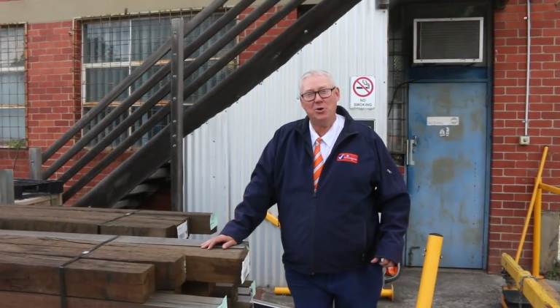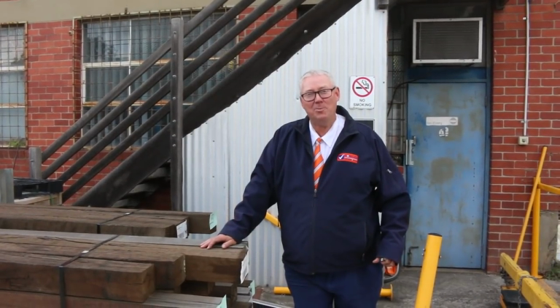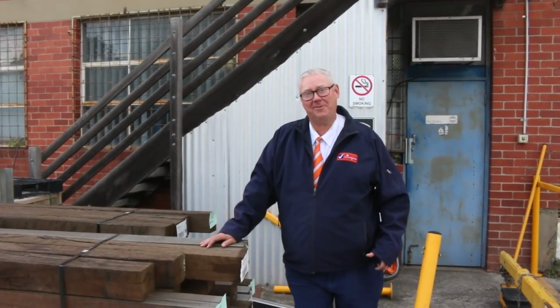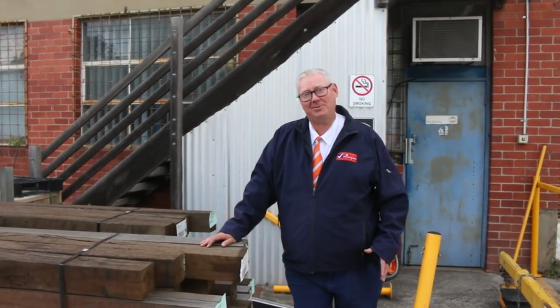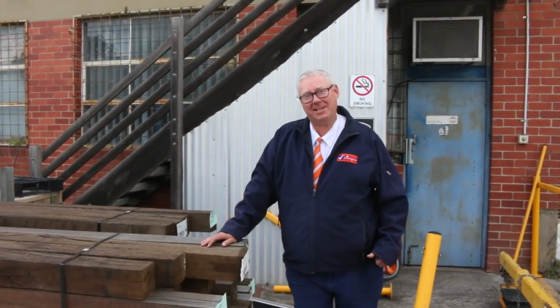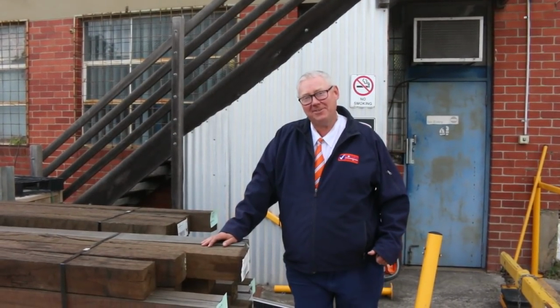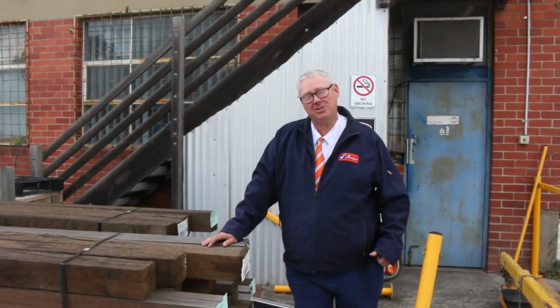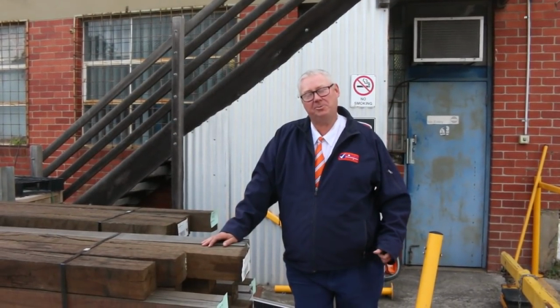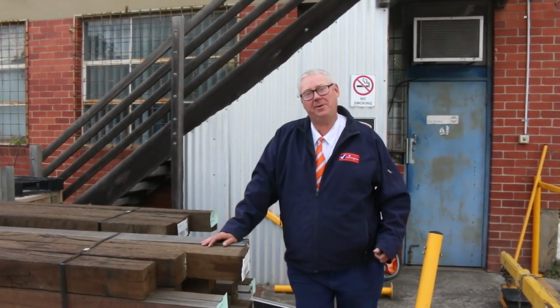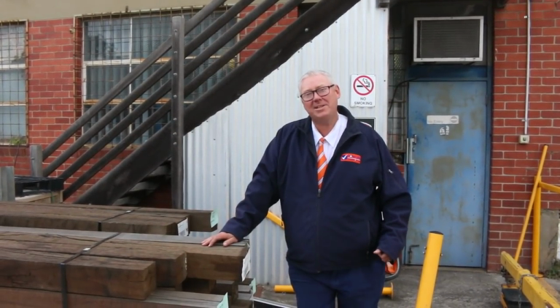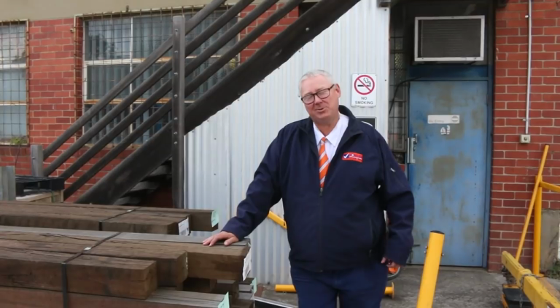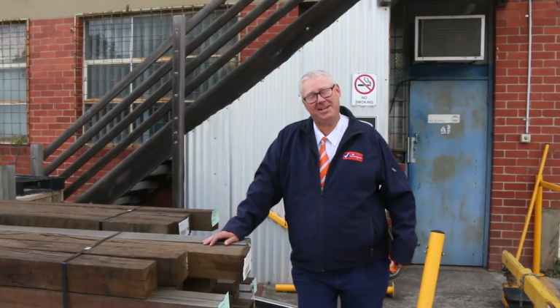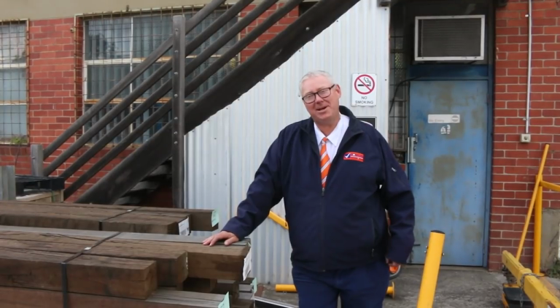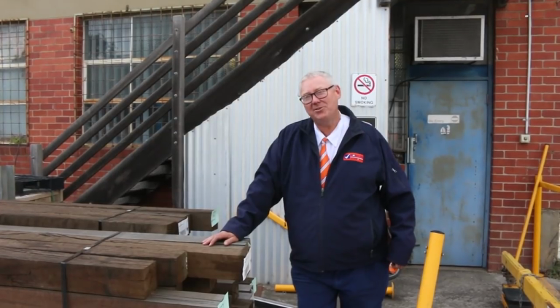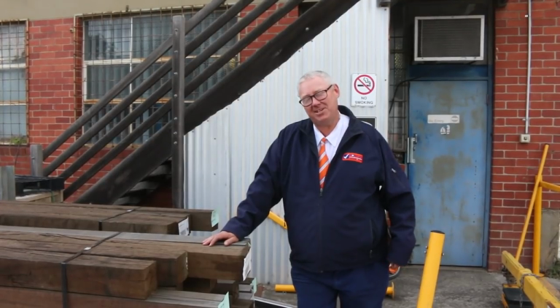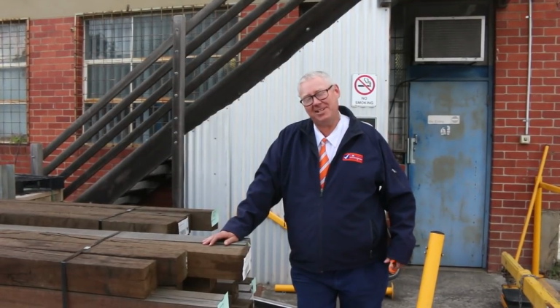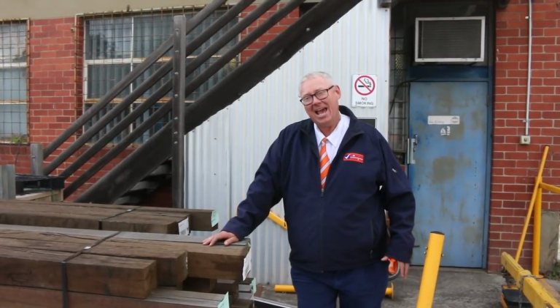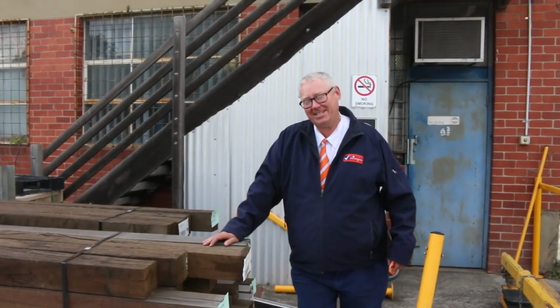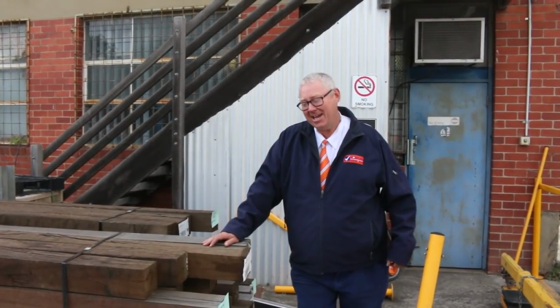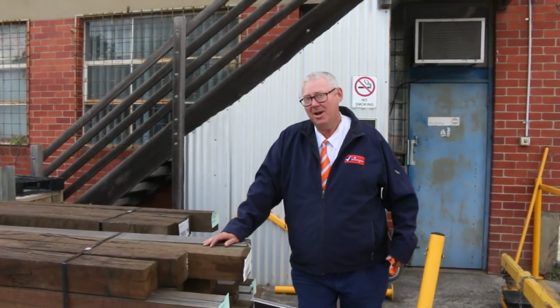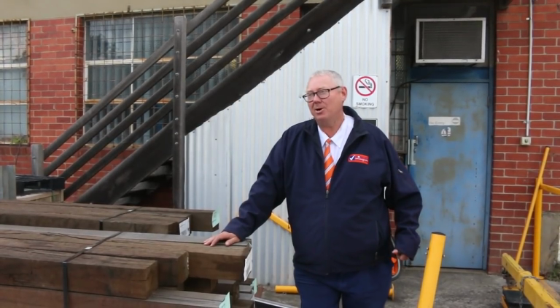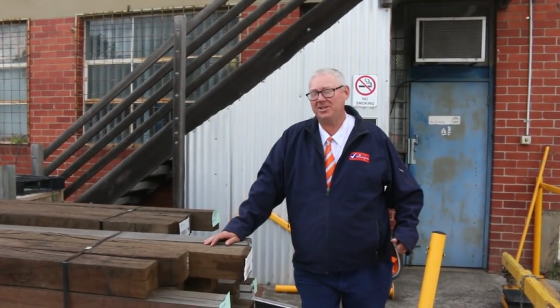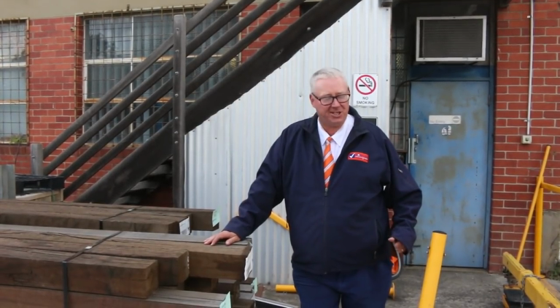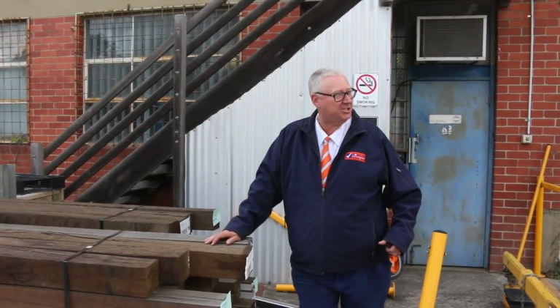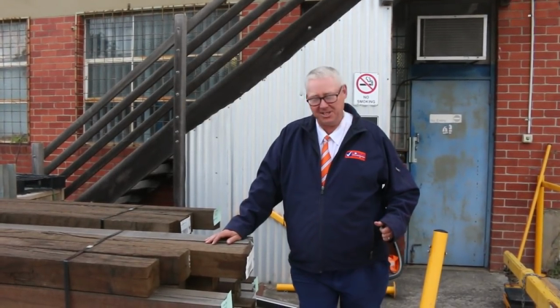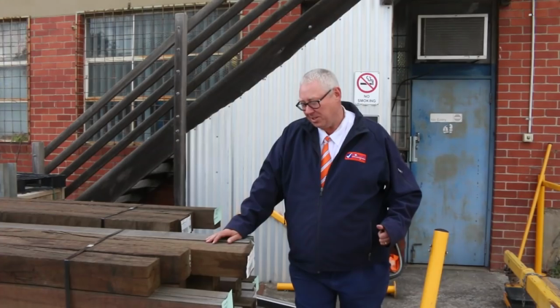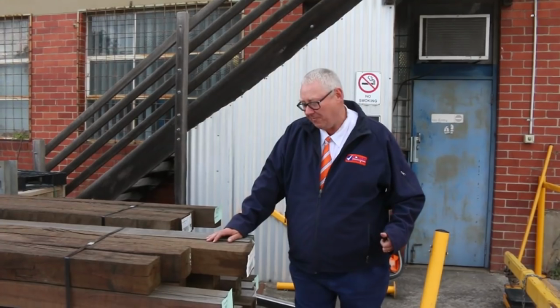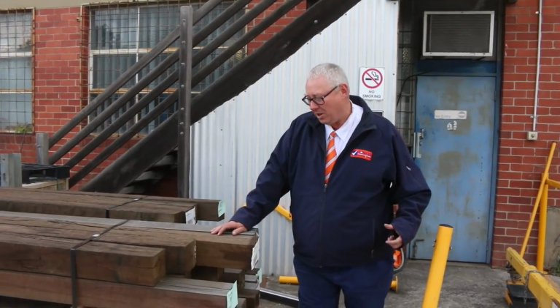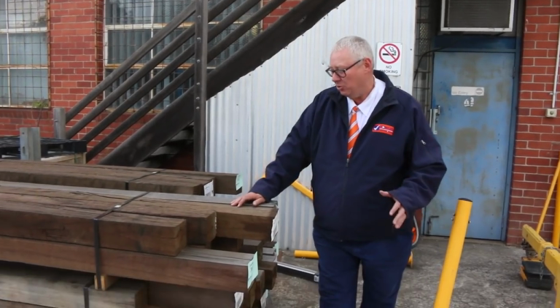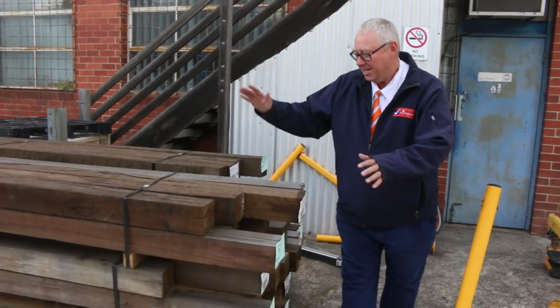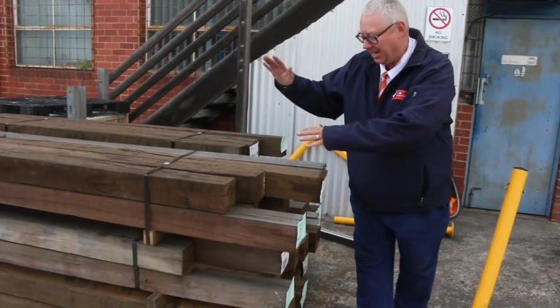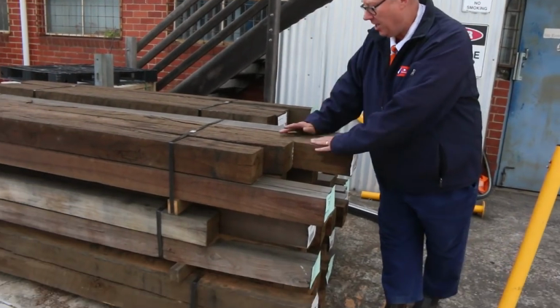Hello, Michael from Fowls here once again for tomorrow's auction preview for Wednesday the 22nd of May 2019 at 10 a.m. We've got so much stock in this week, let's go for a walk and have a look, starting right over here.